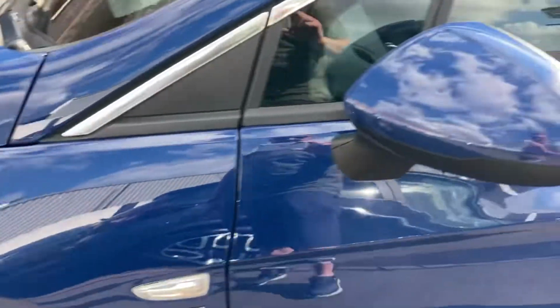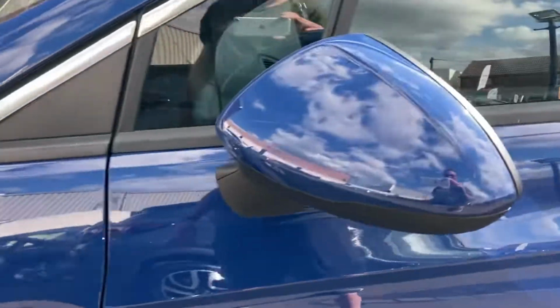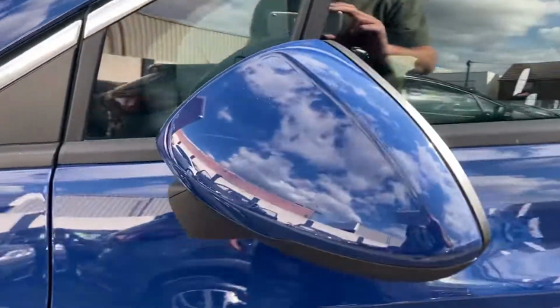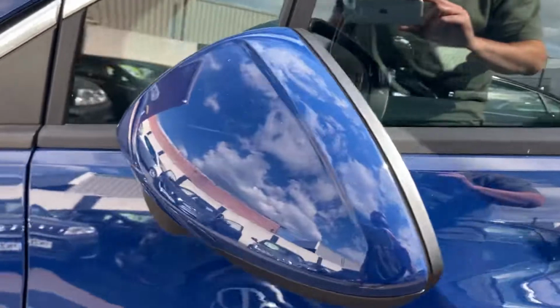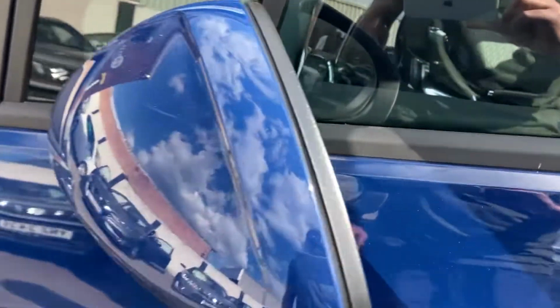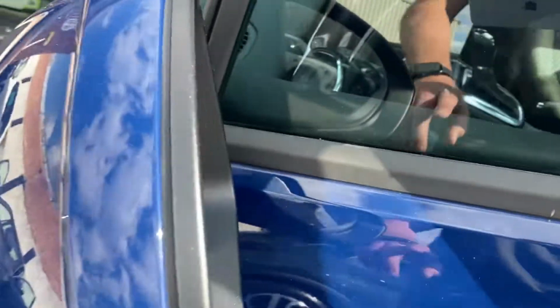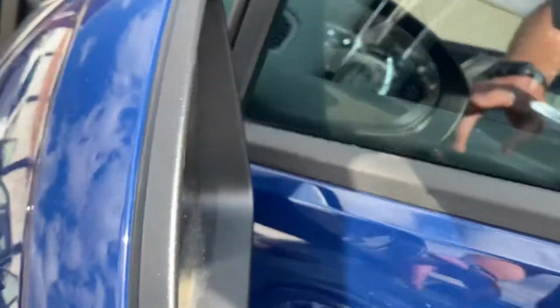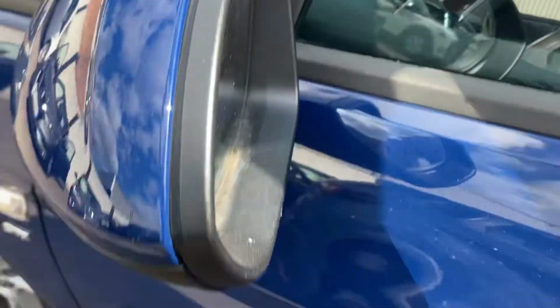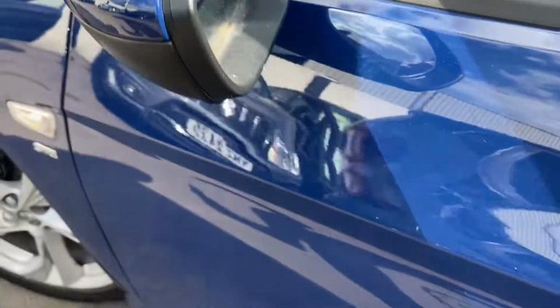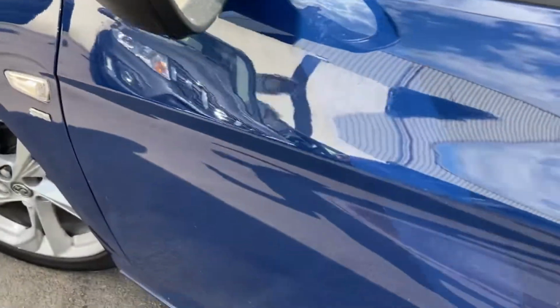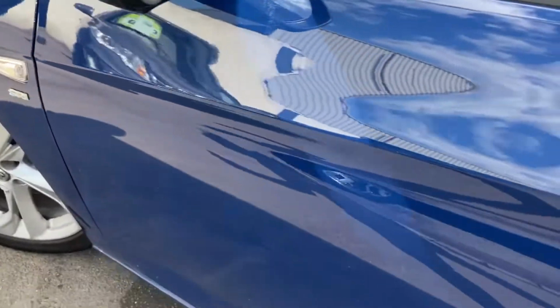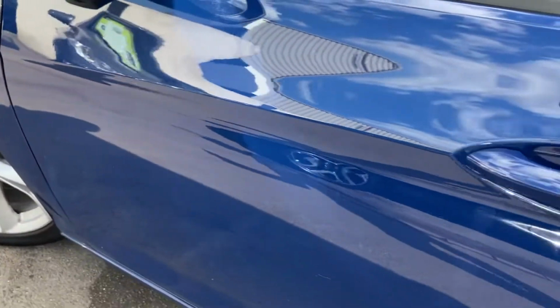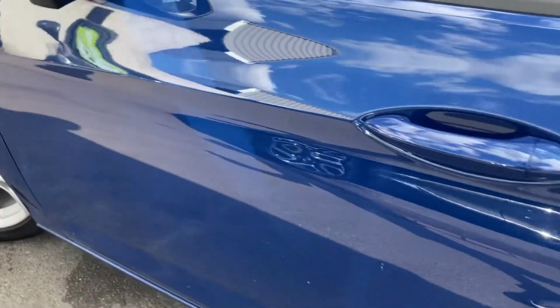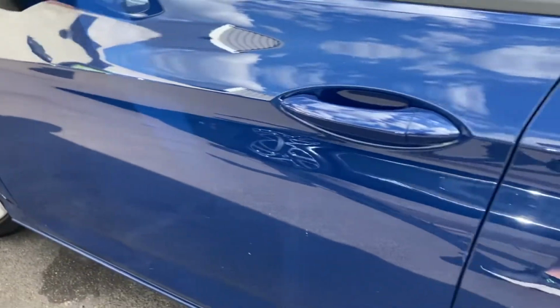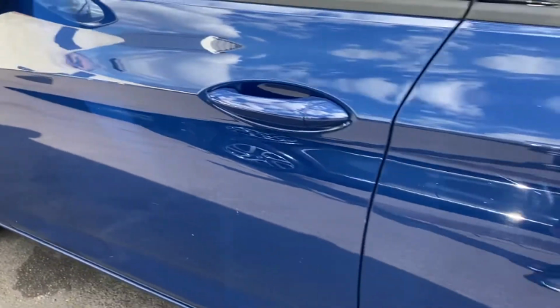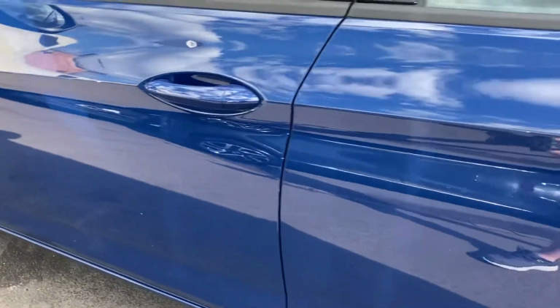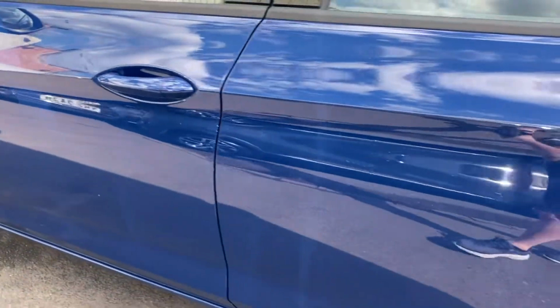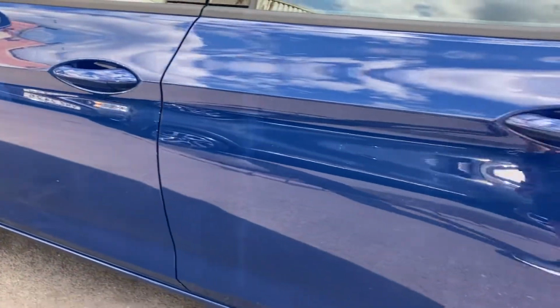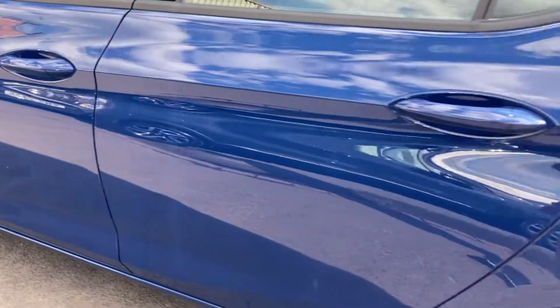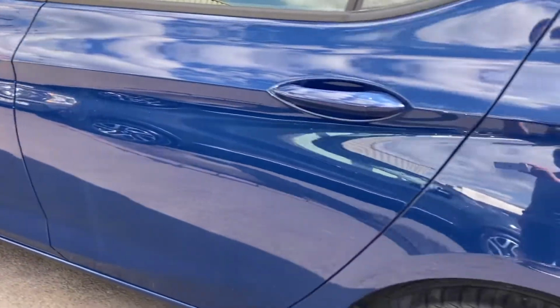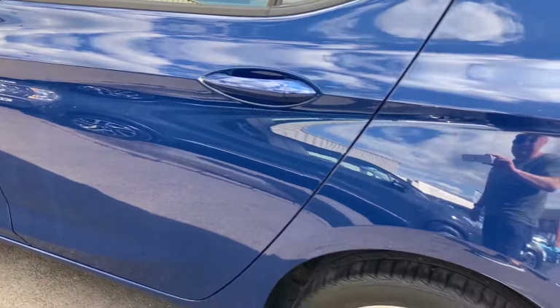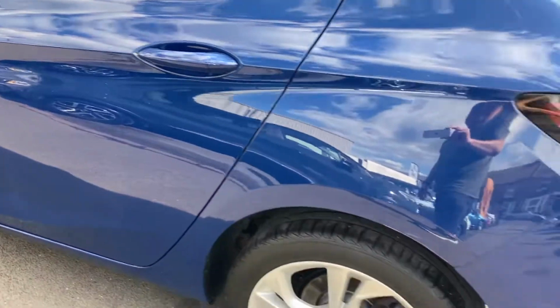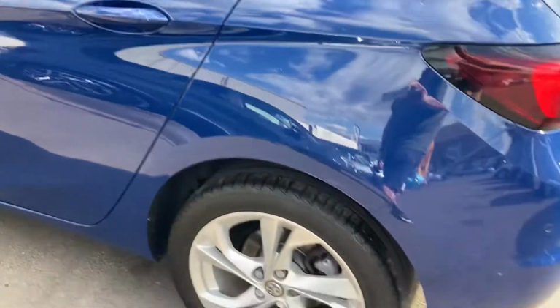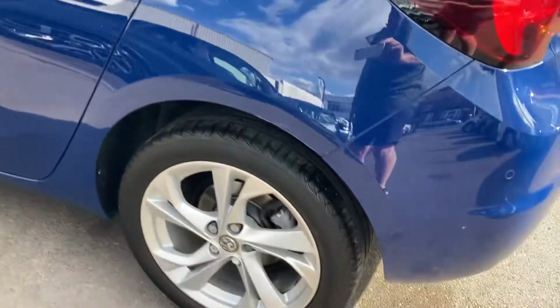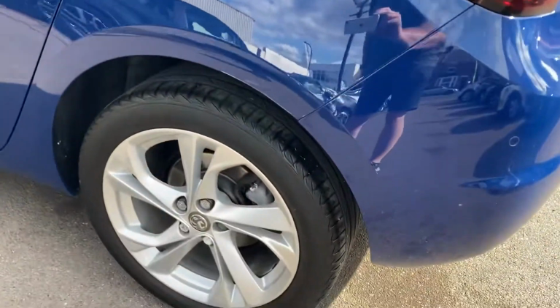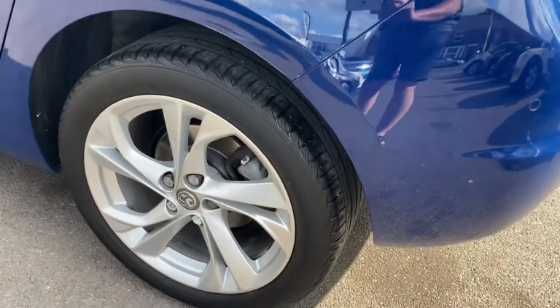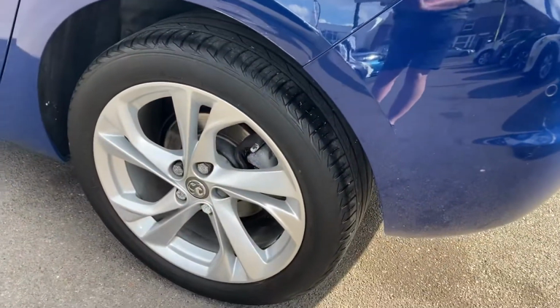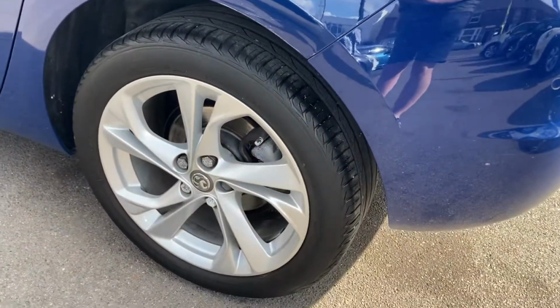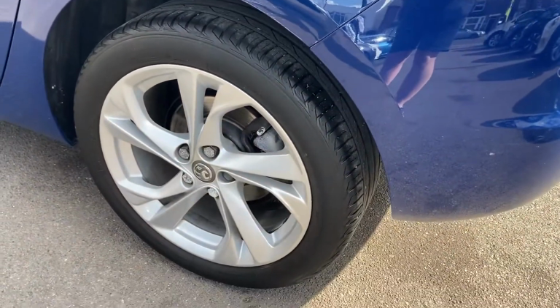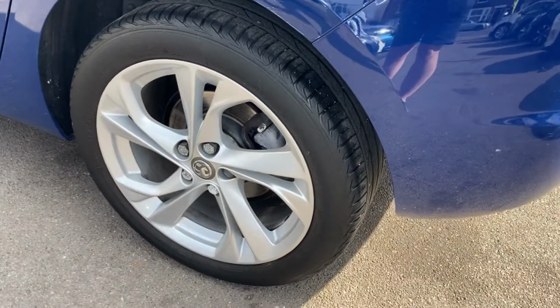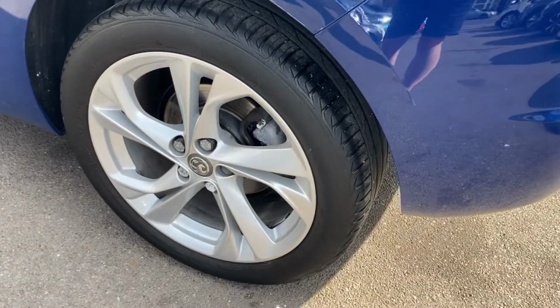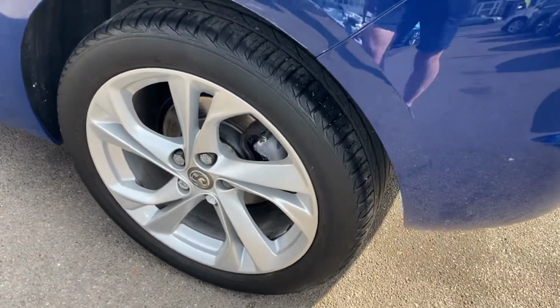The mirror casing is all good and so is the glass. Down the doors, very nice condition. The rear nearside wheel is in lovely condition as well.